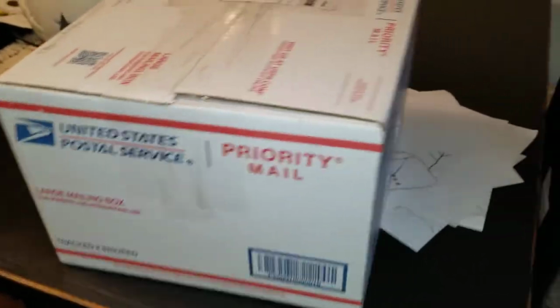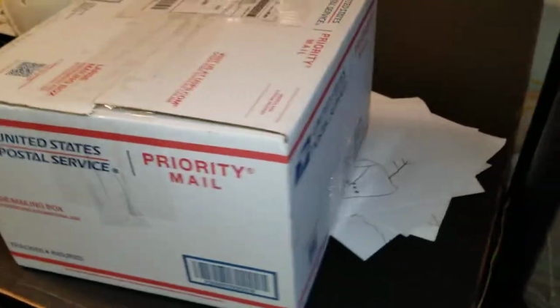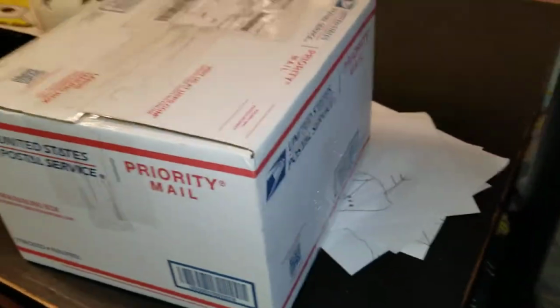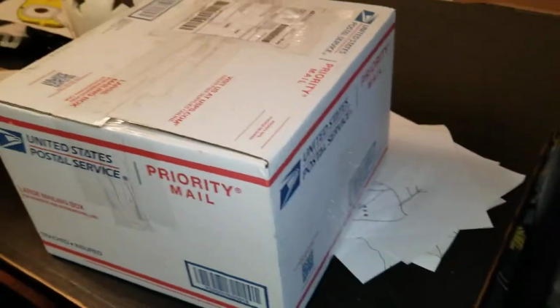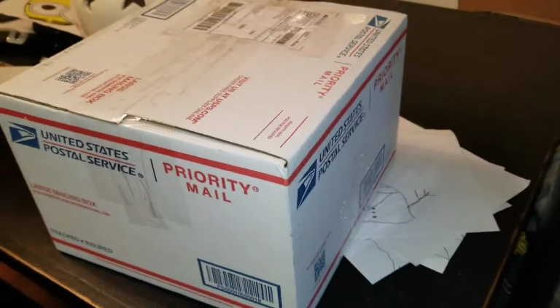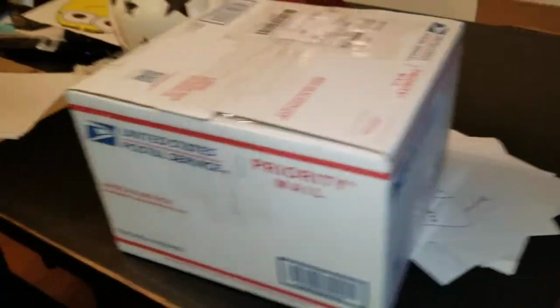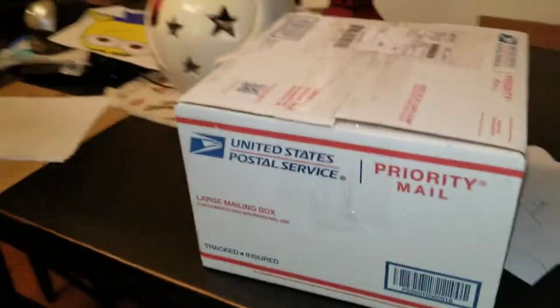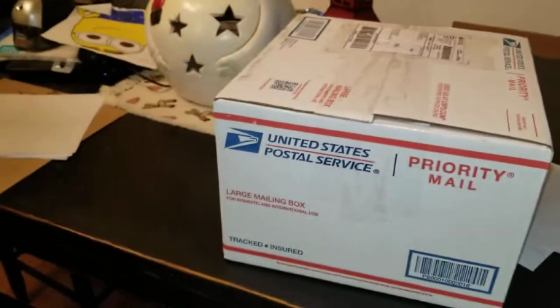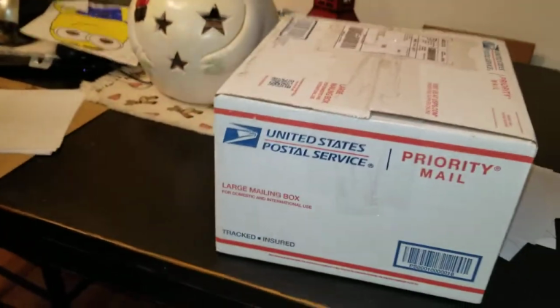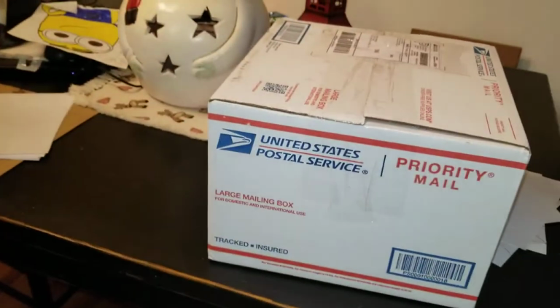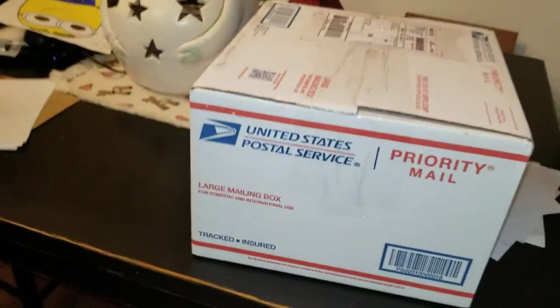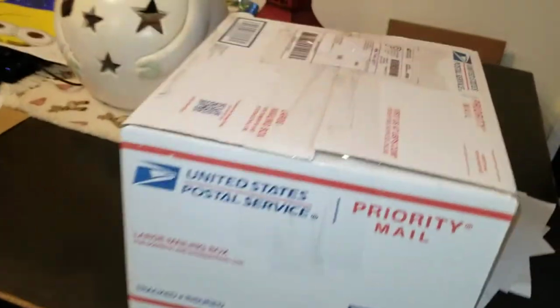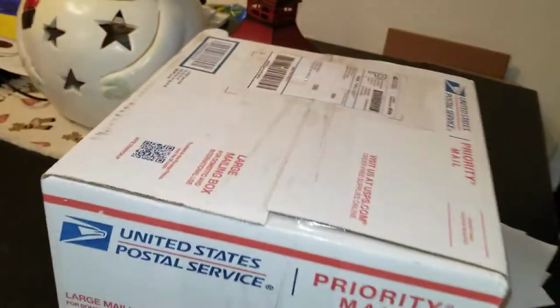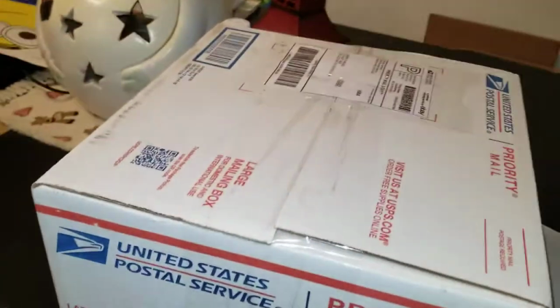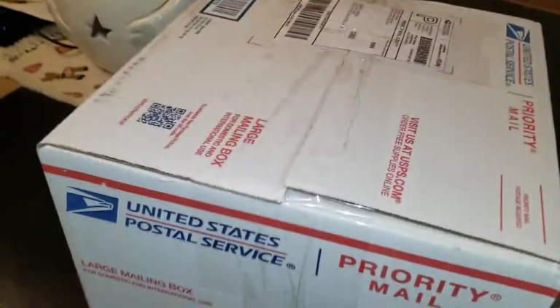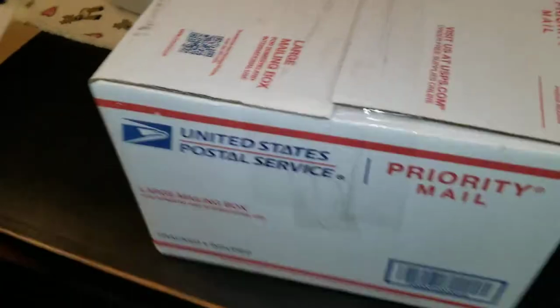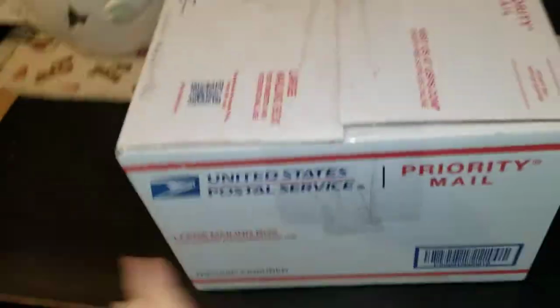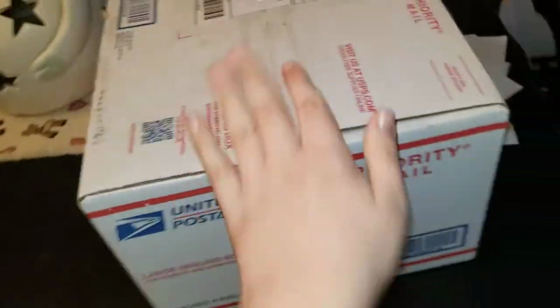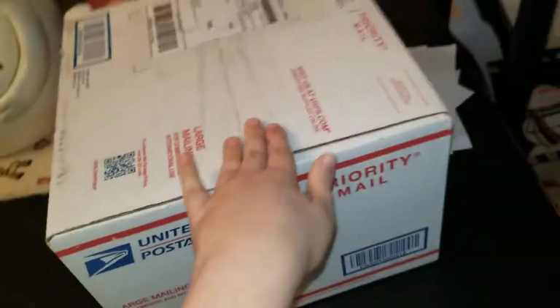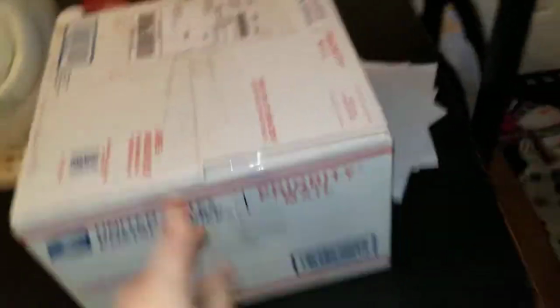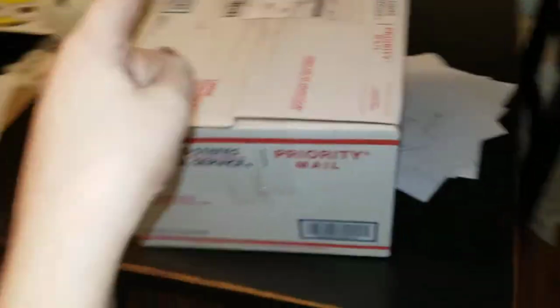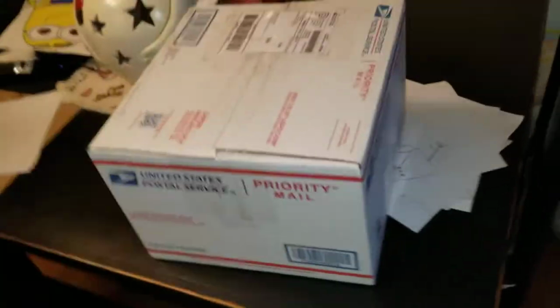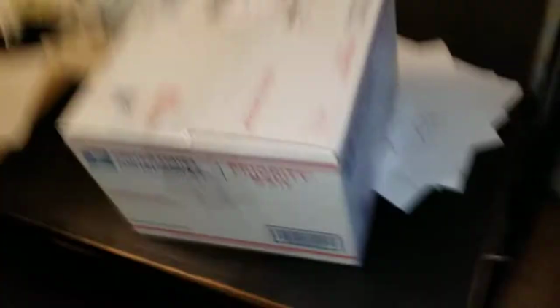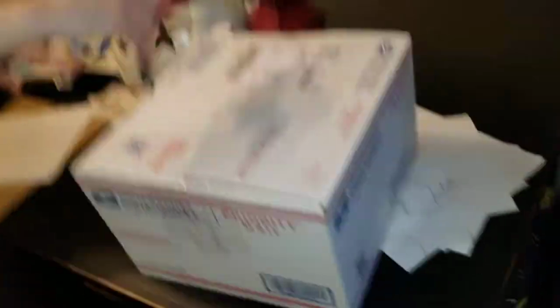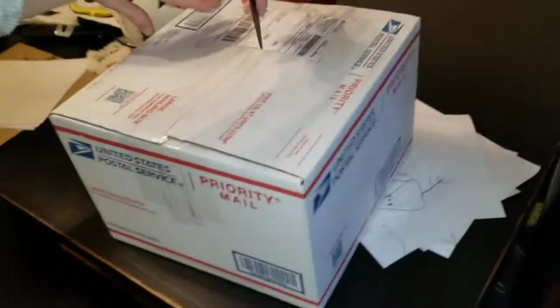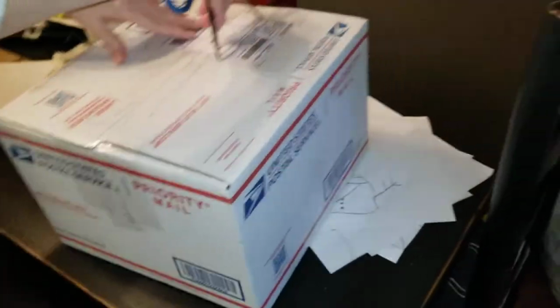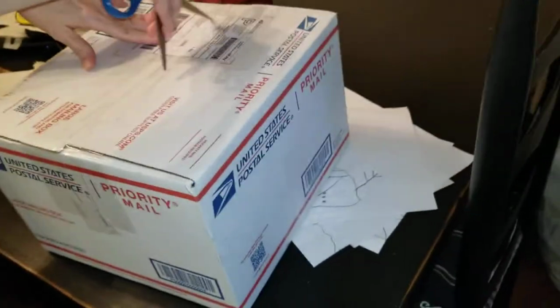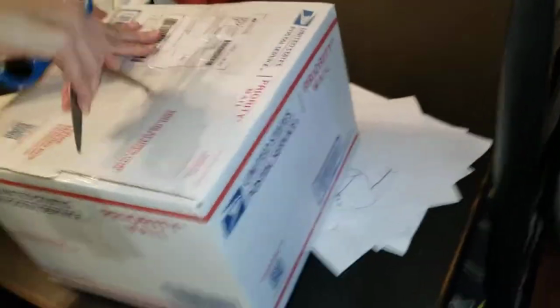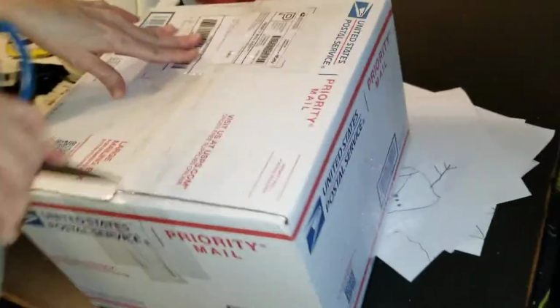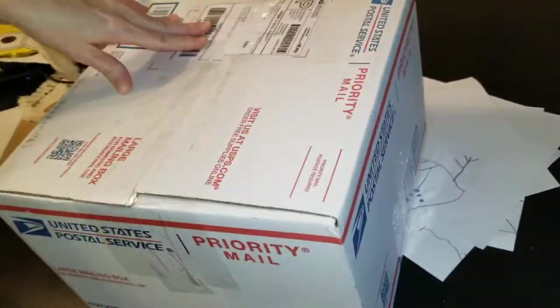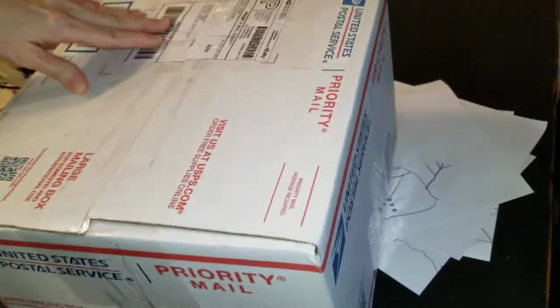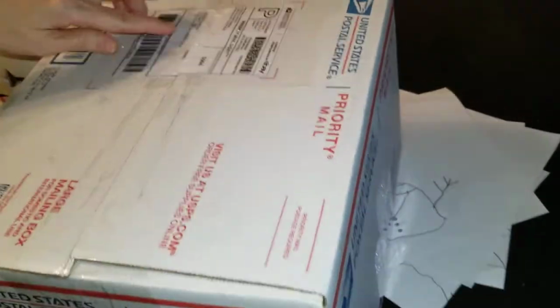Hello guys, Imr Shaameed here. I have a very special package that I'm about to open. Alright, get ready. This is something I've wanted for a long time.